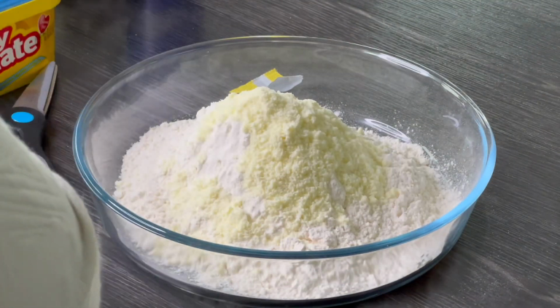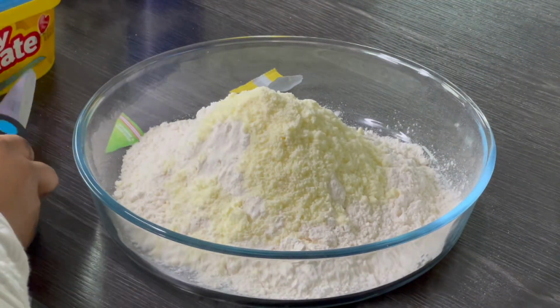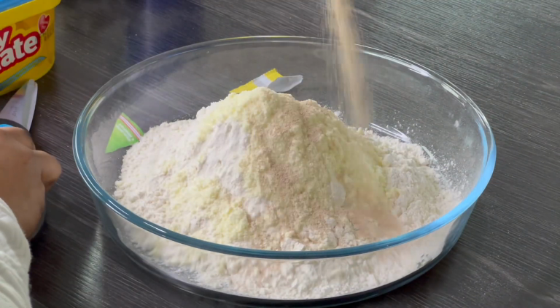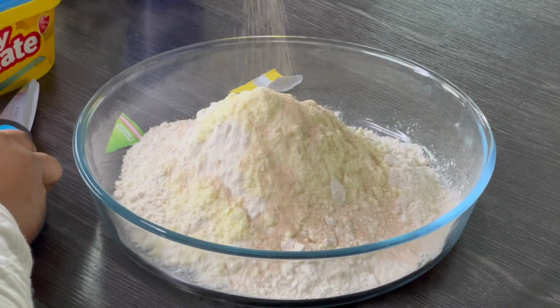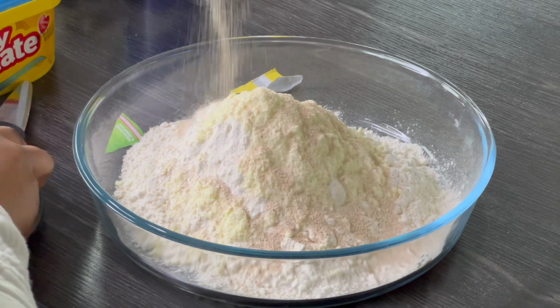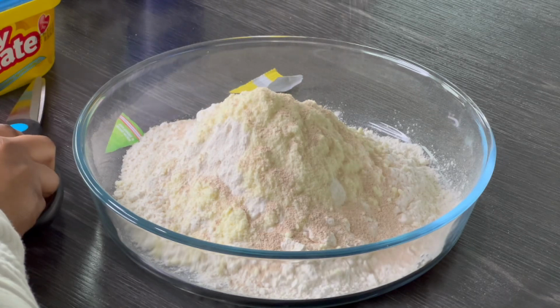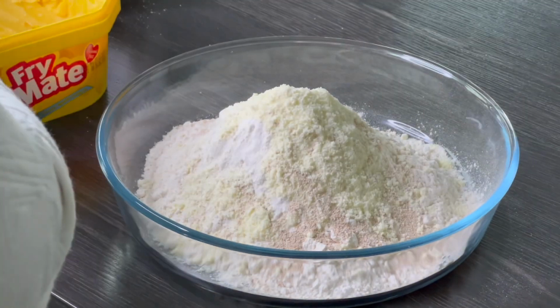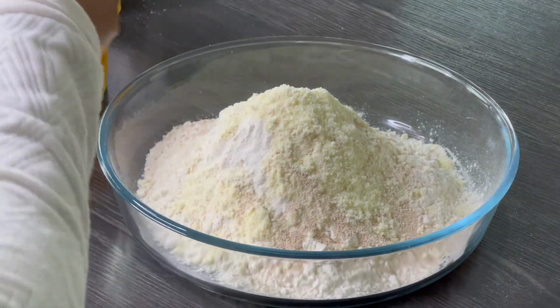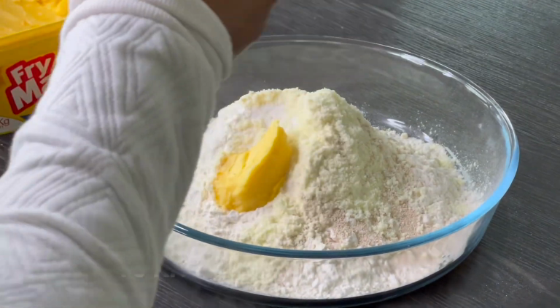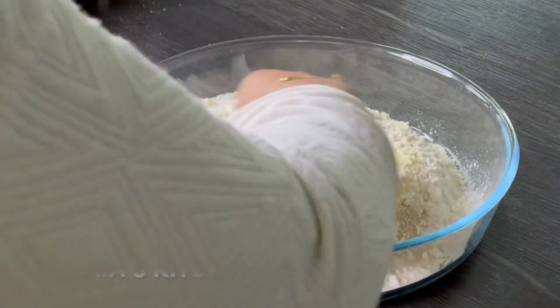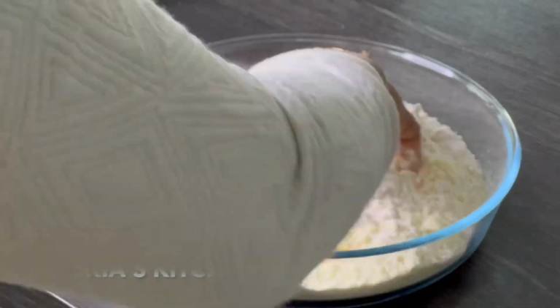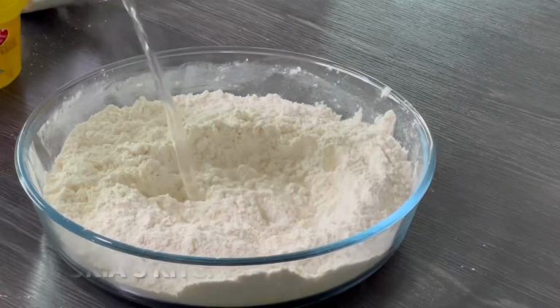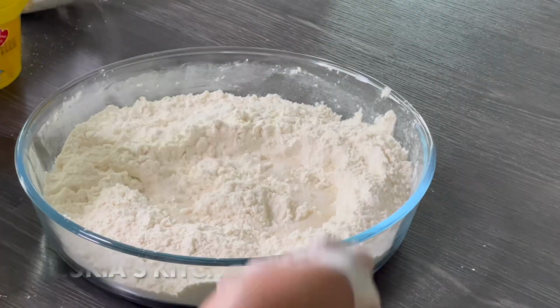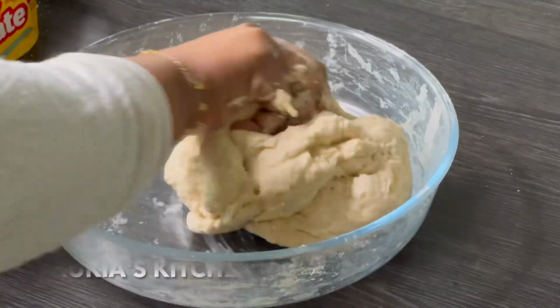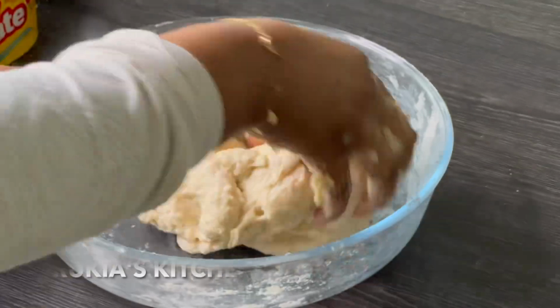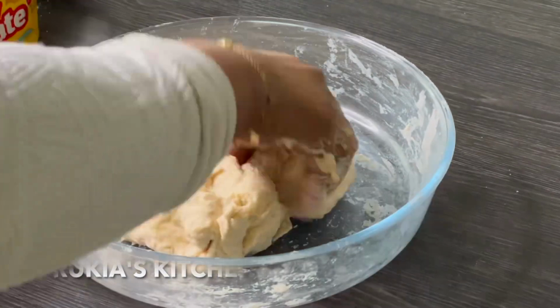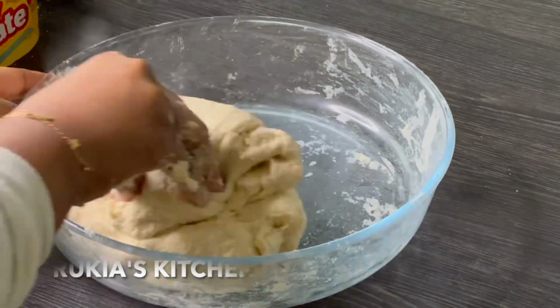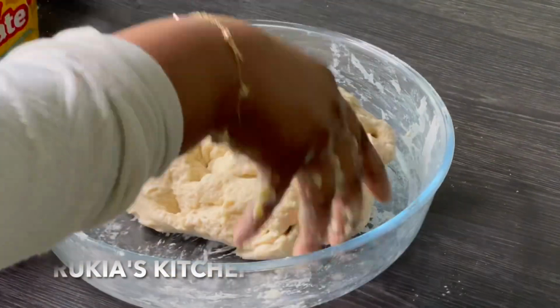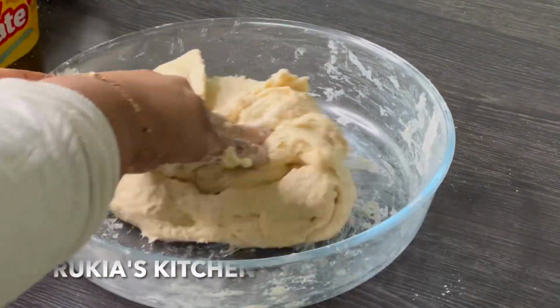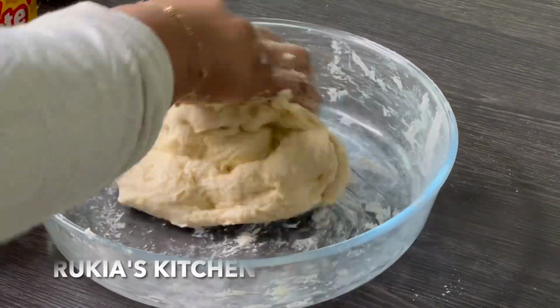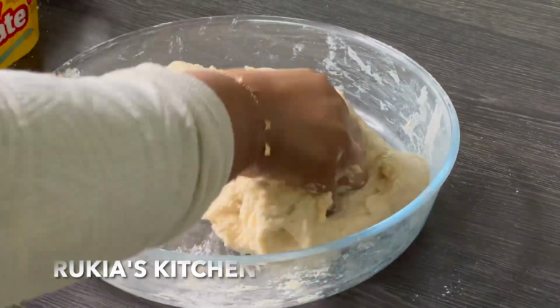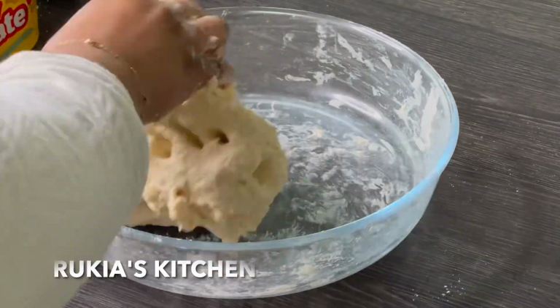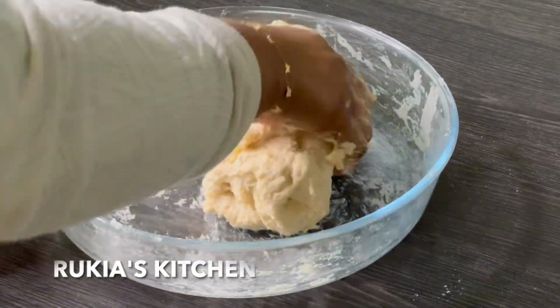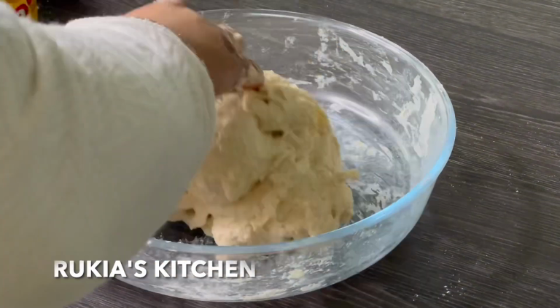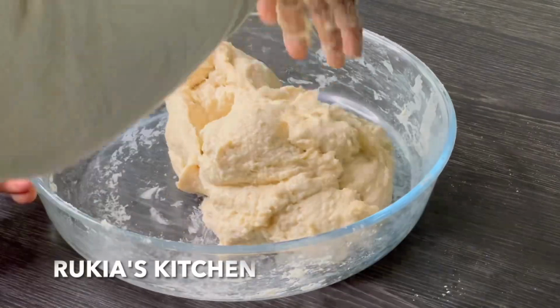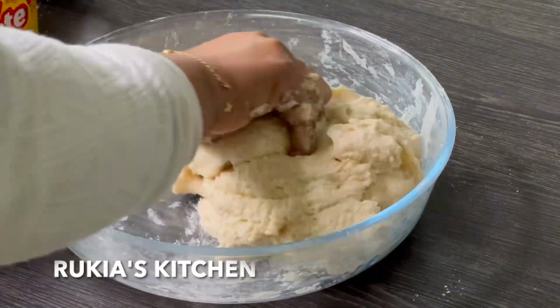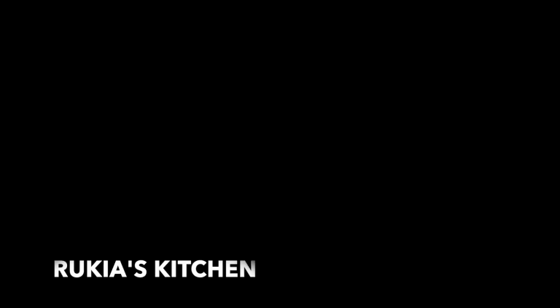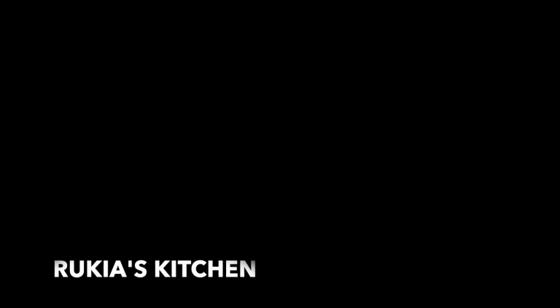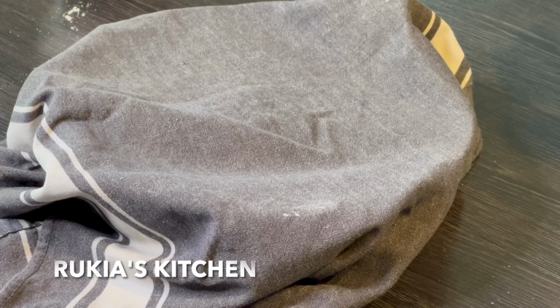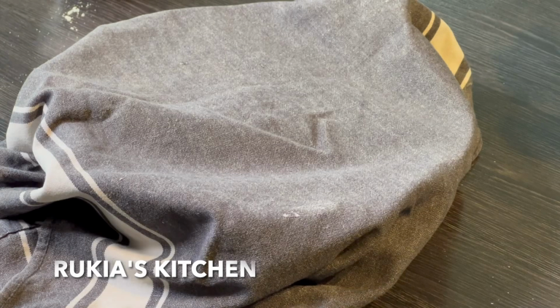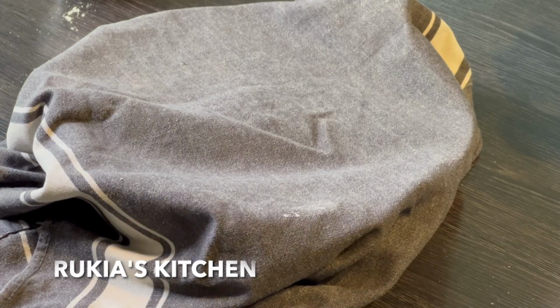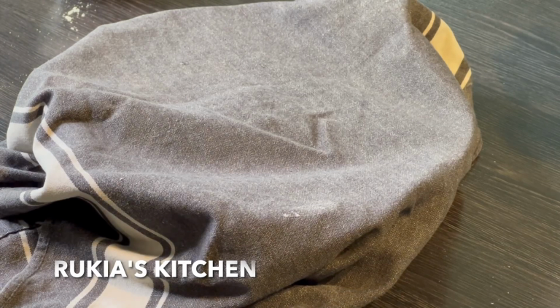Pour some warm water gradually while mixing until you get a soft dough. Once you get that dough, make sure you knead it thoroughly until it becomes super, super soft. Then cover to let the dough rest for approximately 15 to 20 minutes.